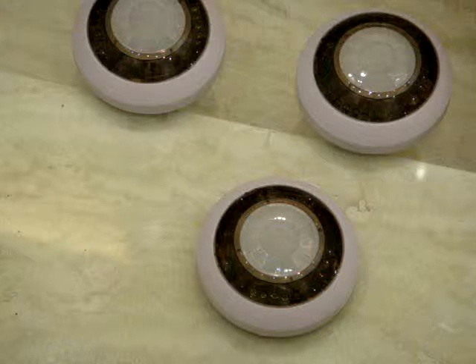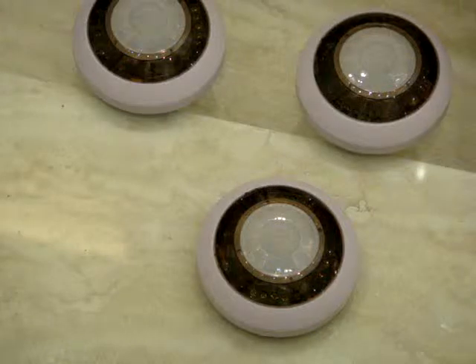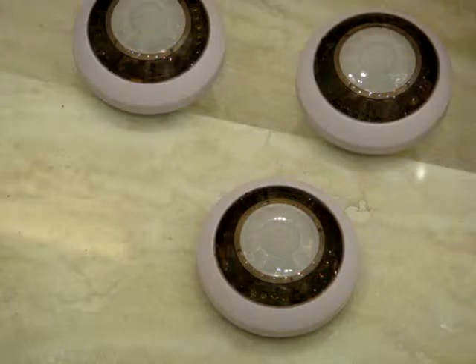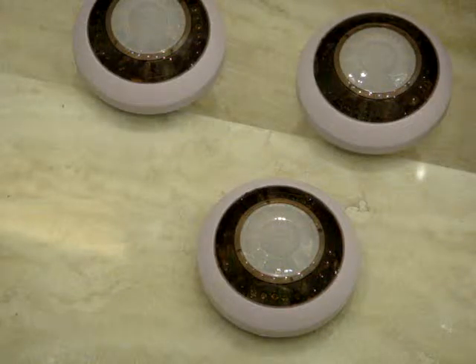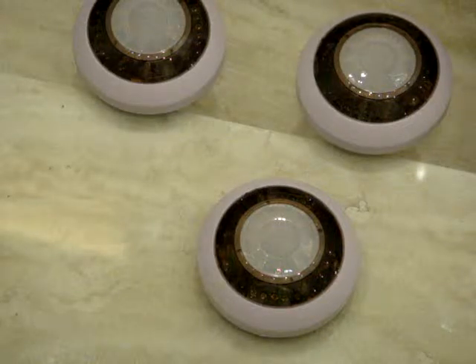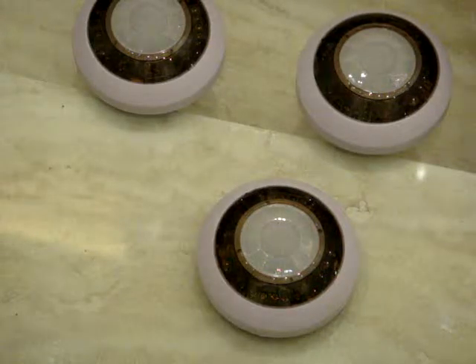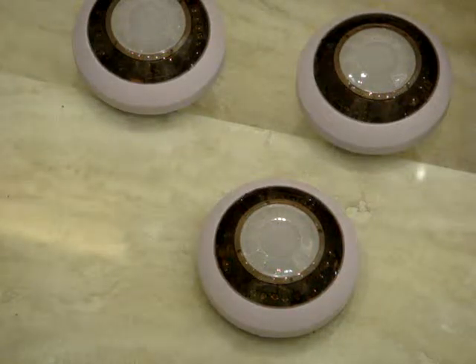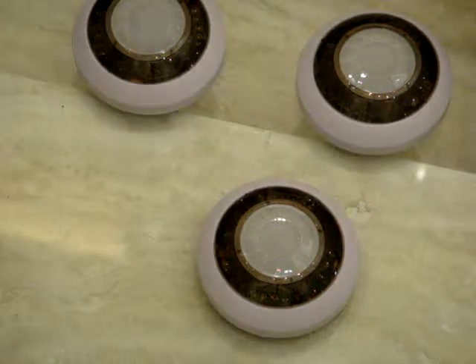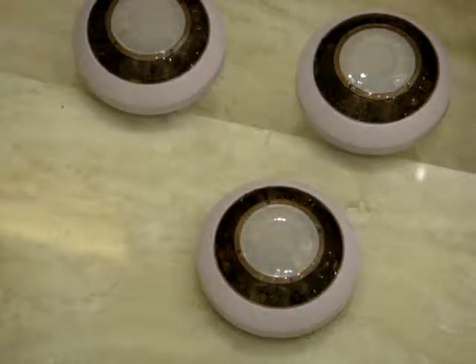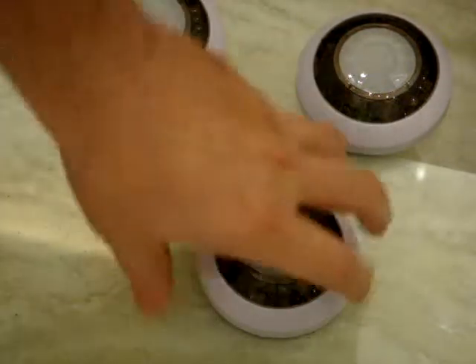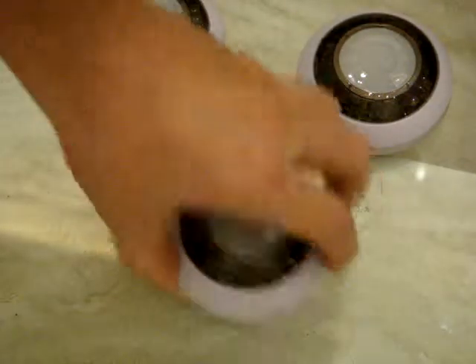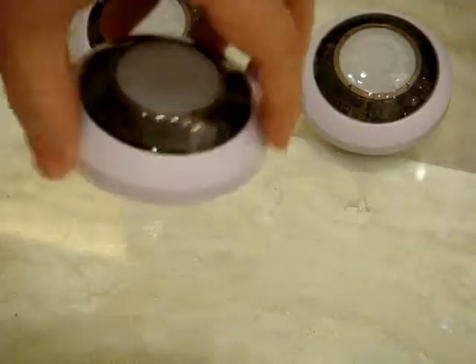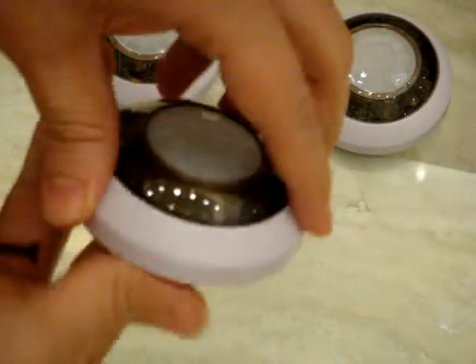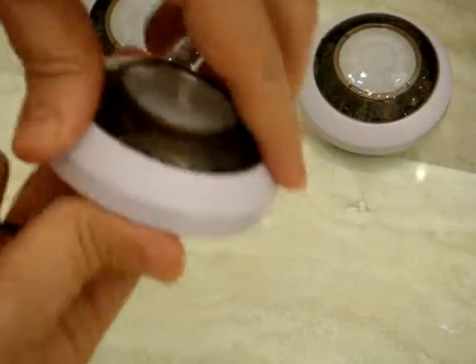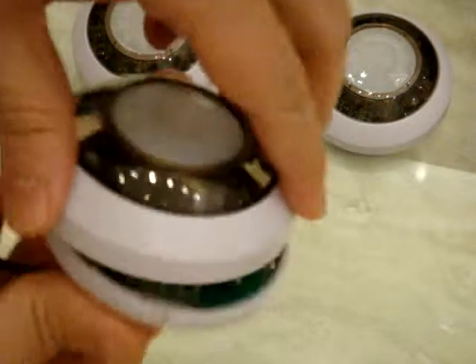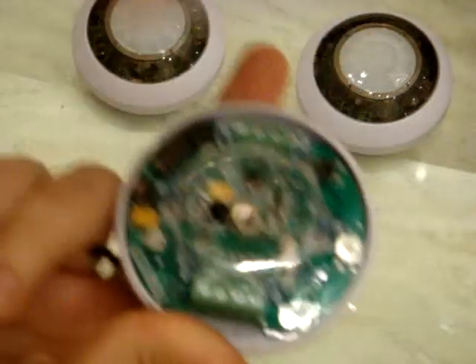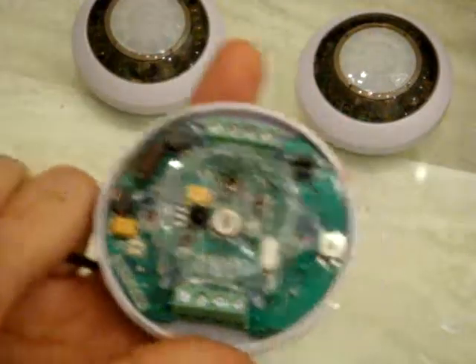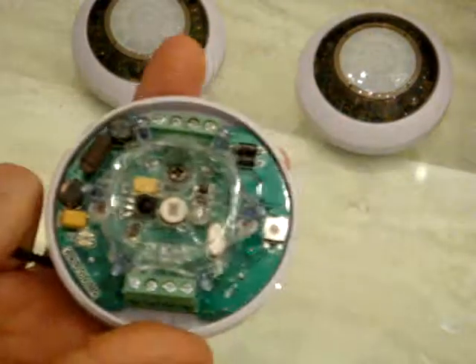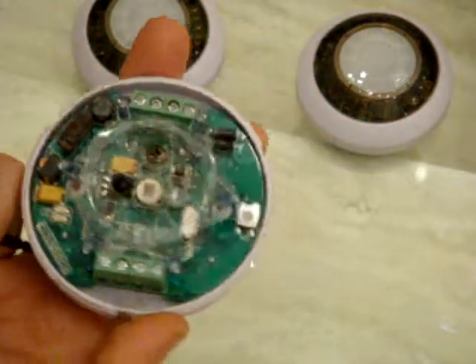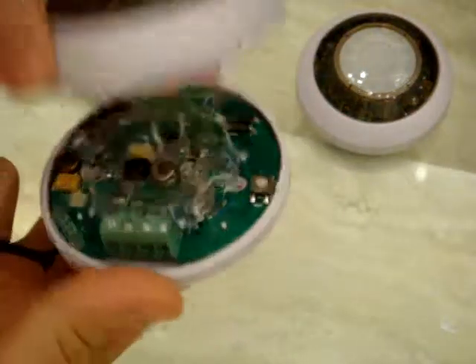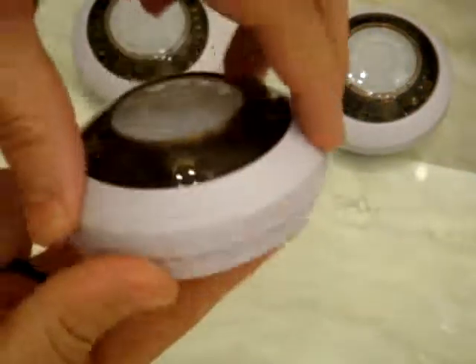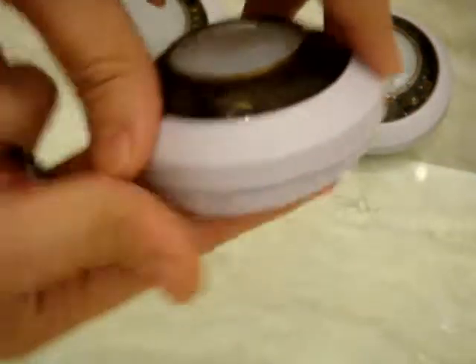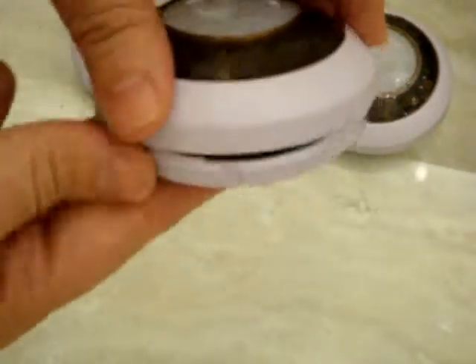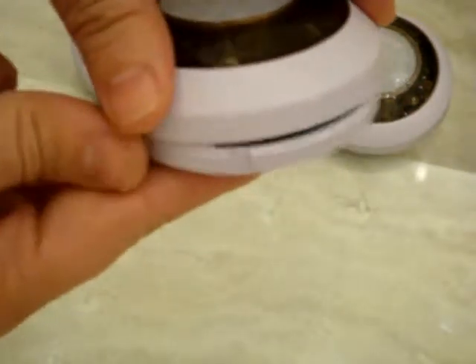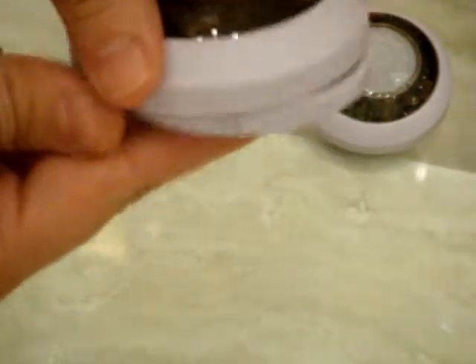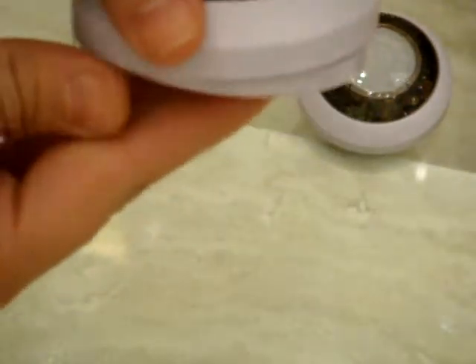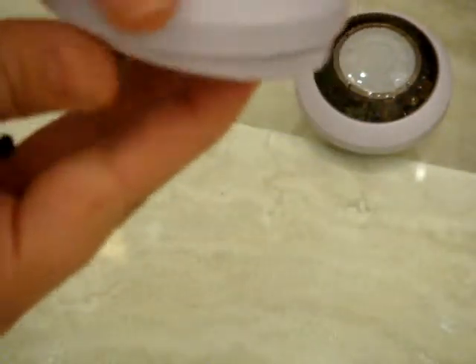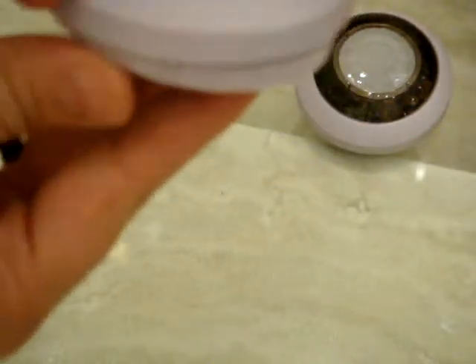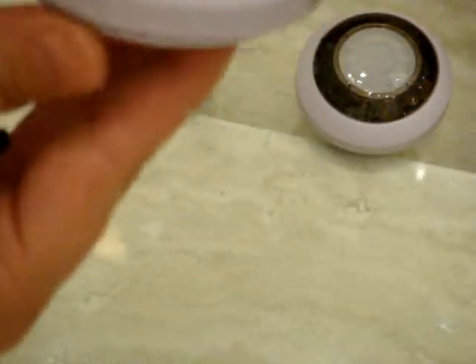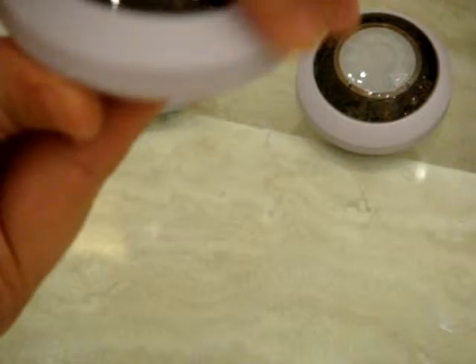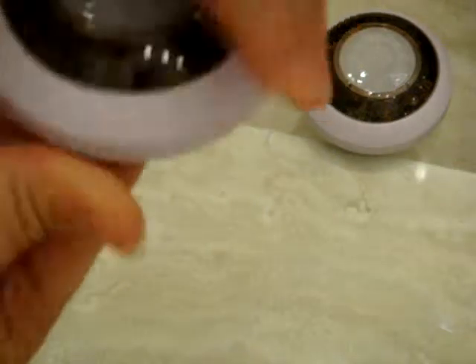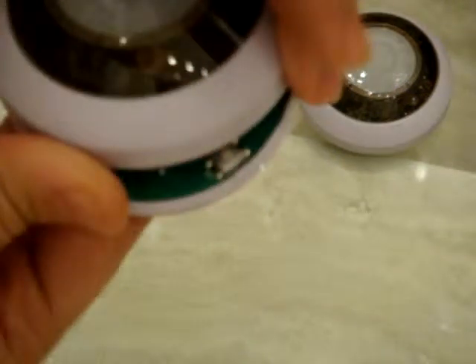This is our 5-in-1 sensor in detail. It's very simple and easy to open and very simple and easy to close as well.